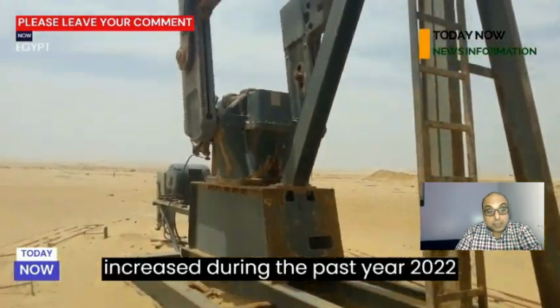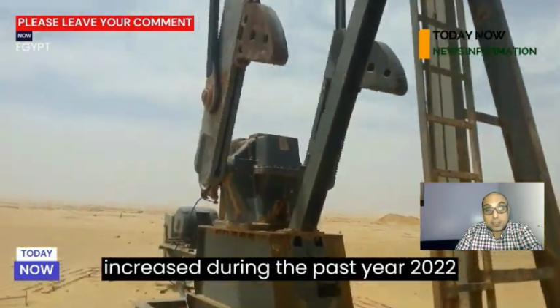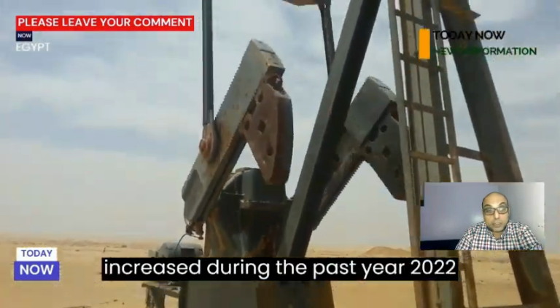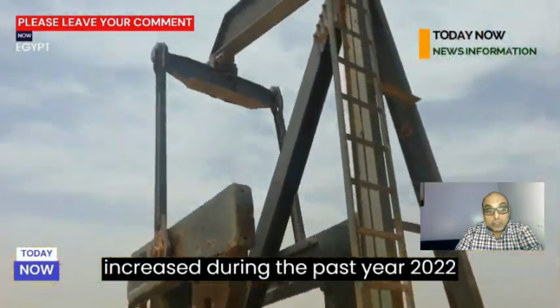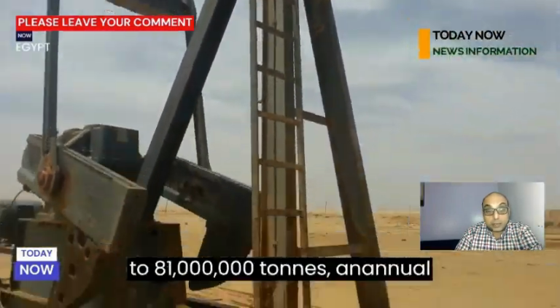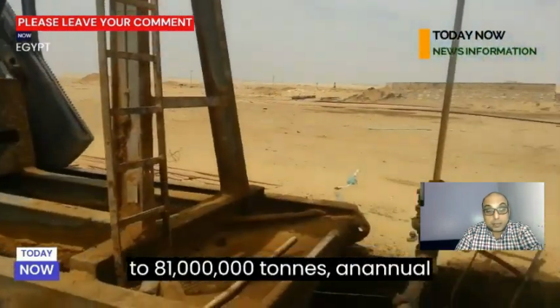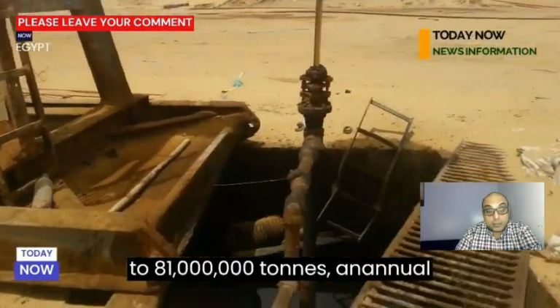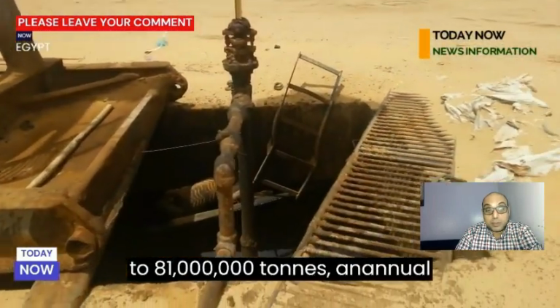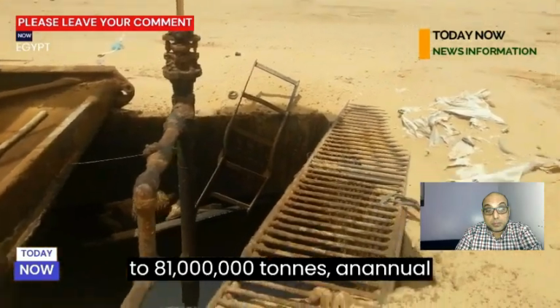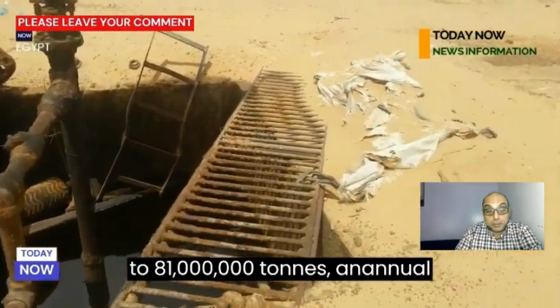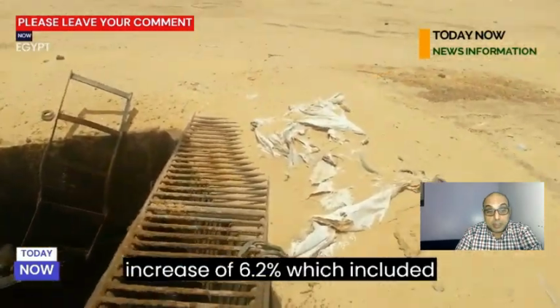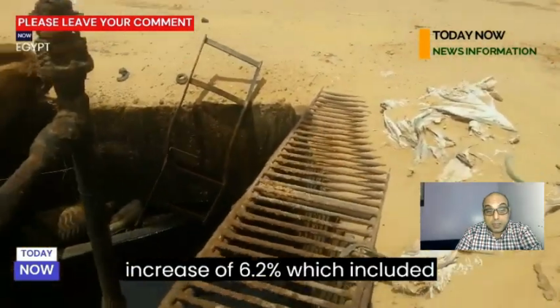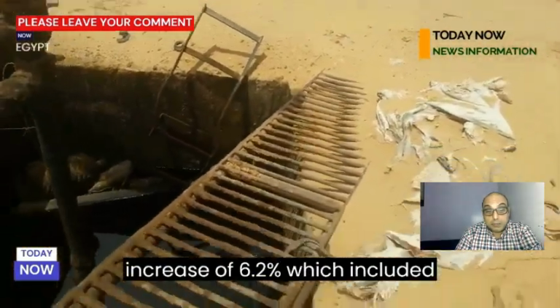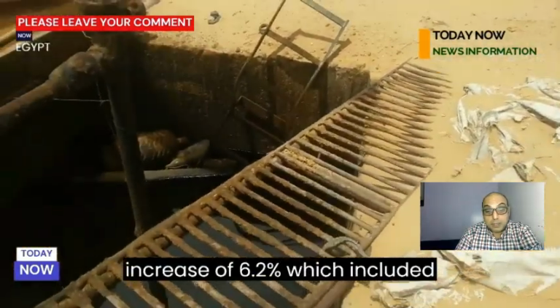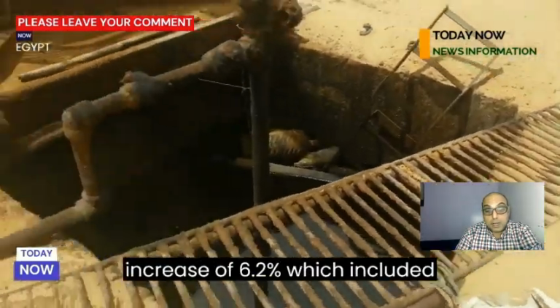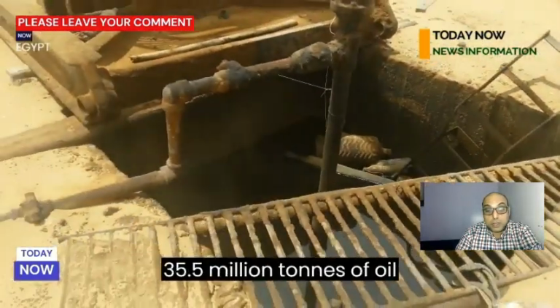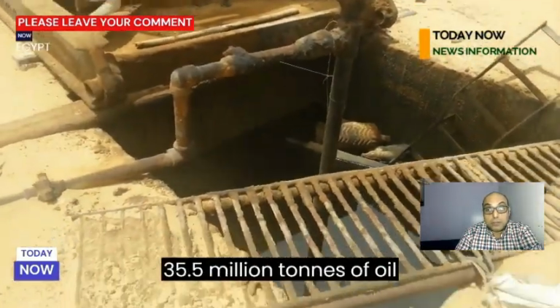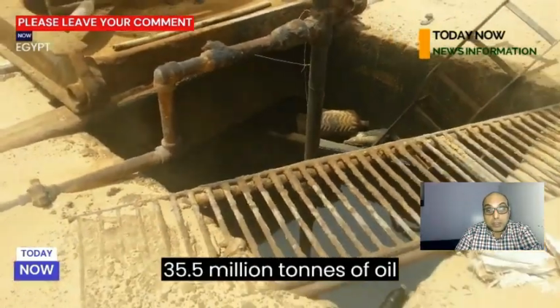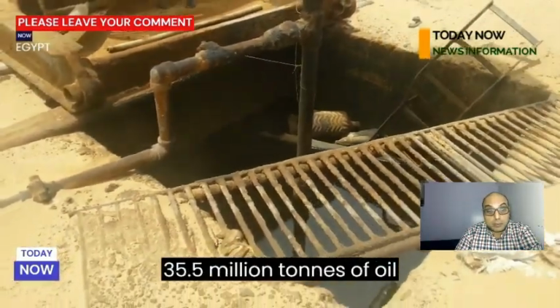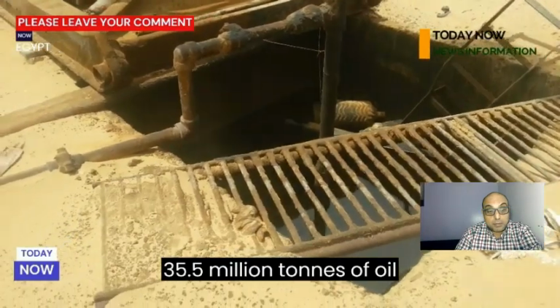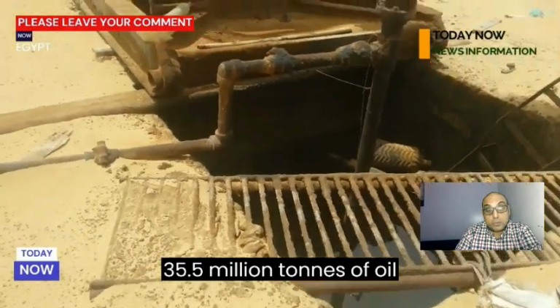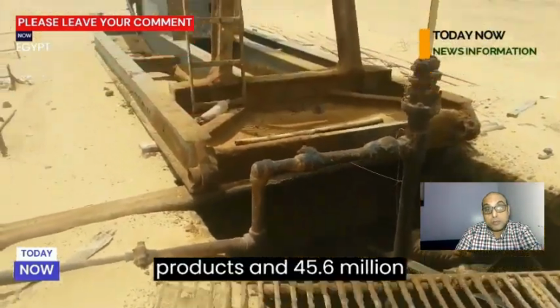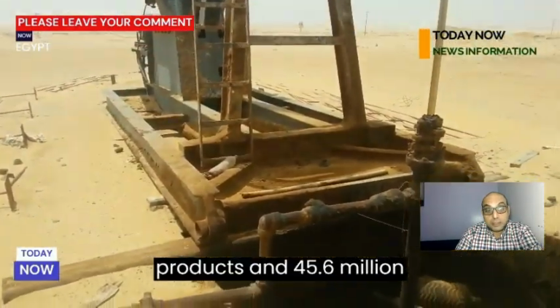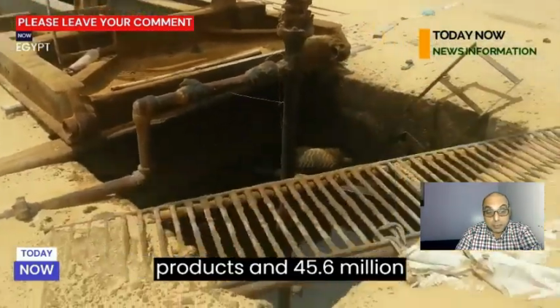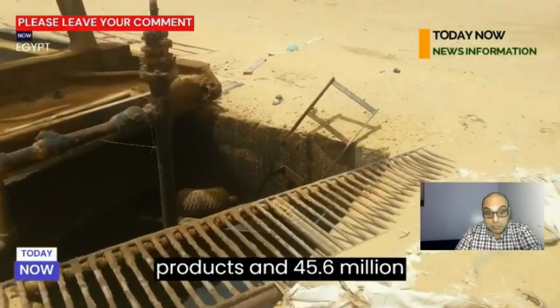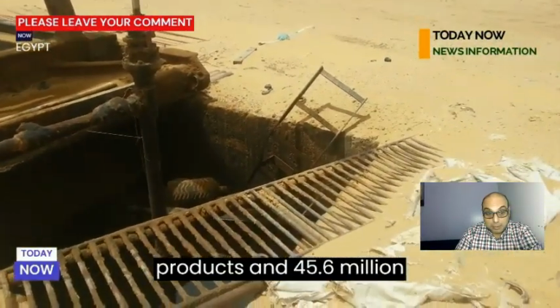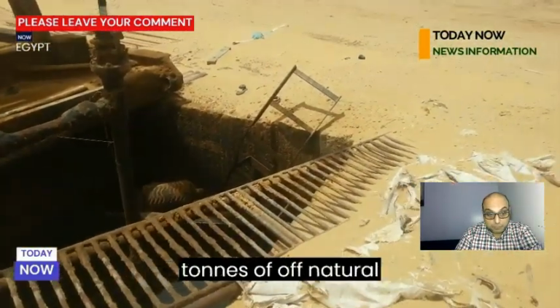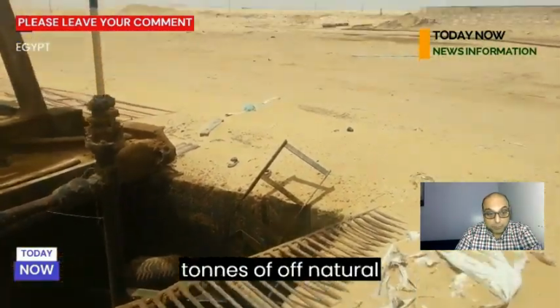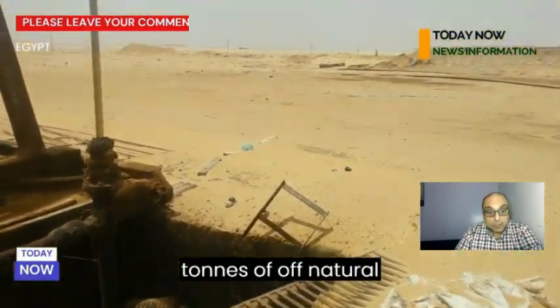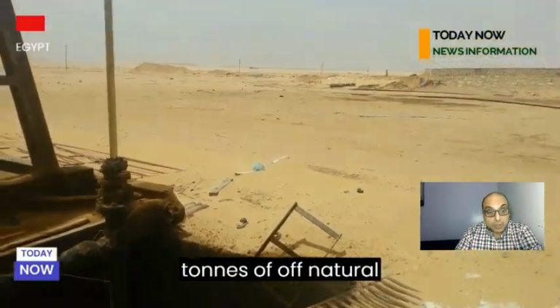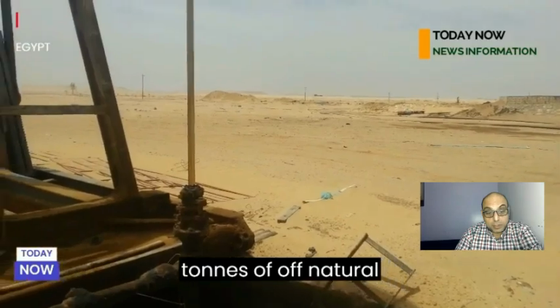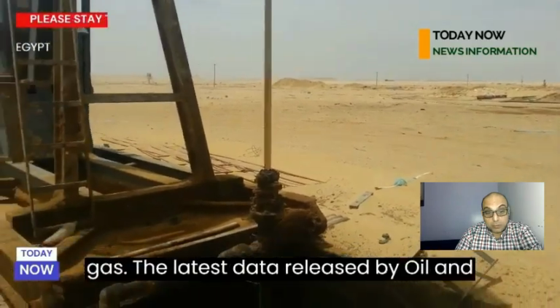Government data shows that Egypt's consumption of oil products increased during 2022 to 81 million tons, an annual increase of 6.2%, which included 35.5 million tons of oil products and 45.6 million tons of natural gas.